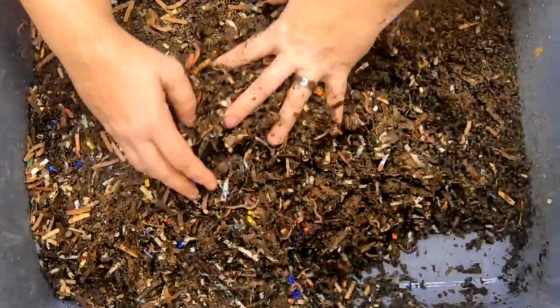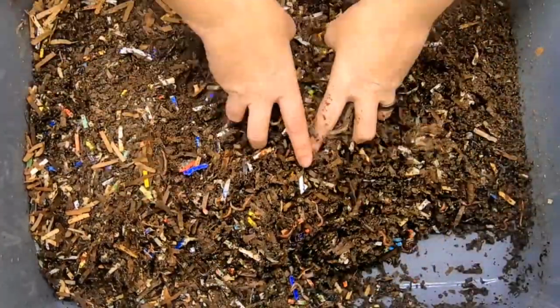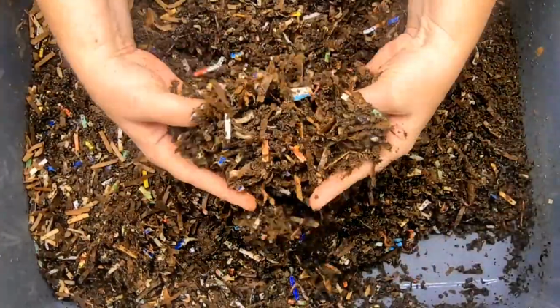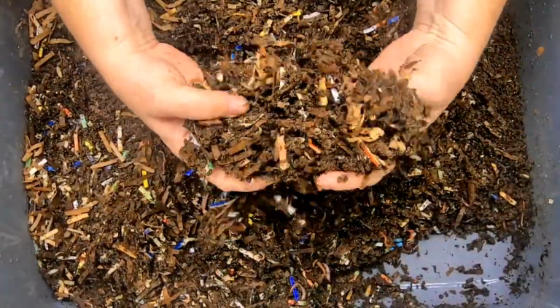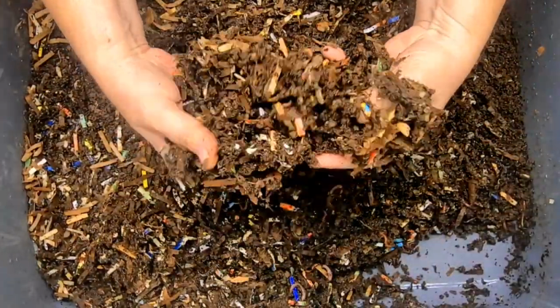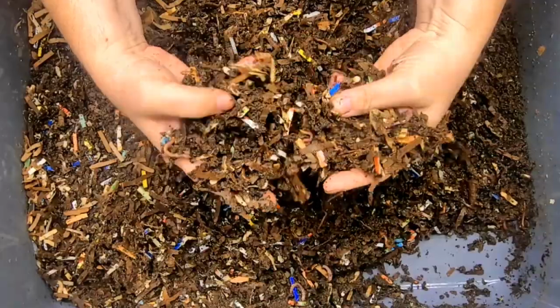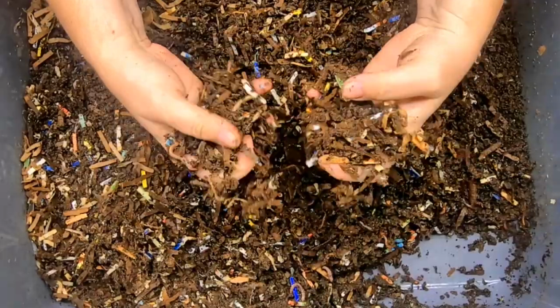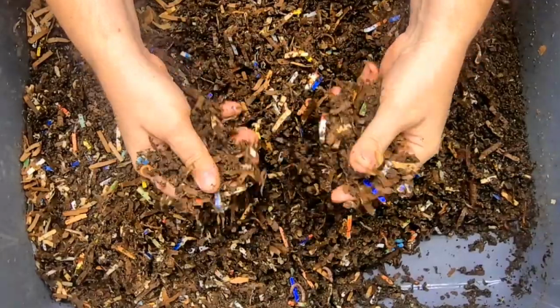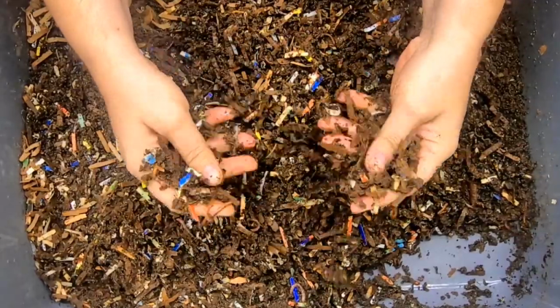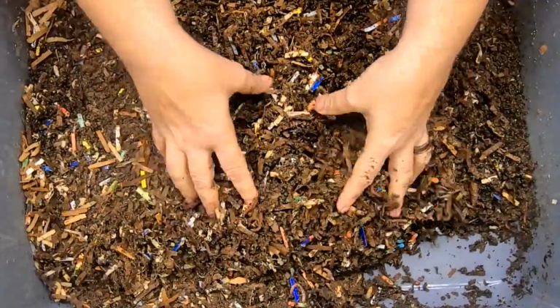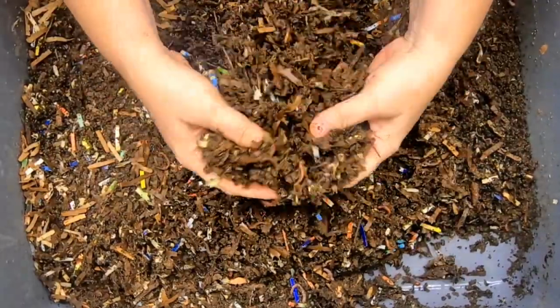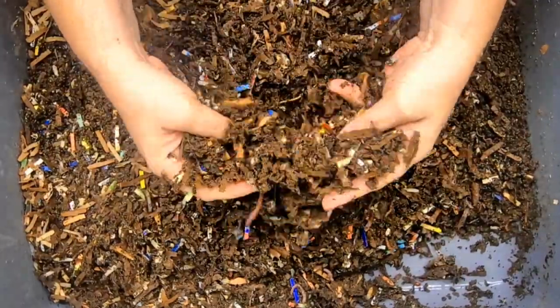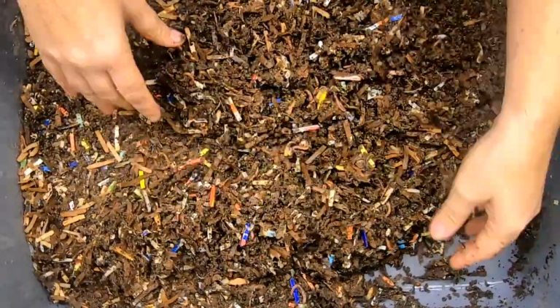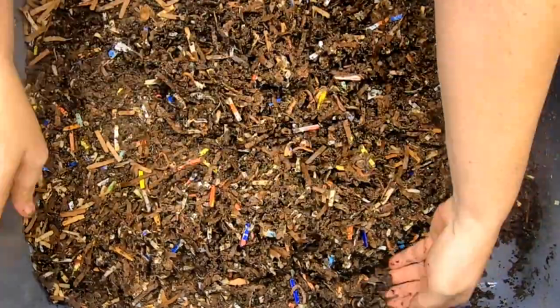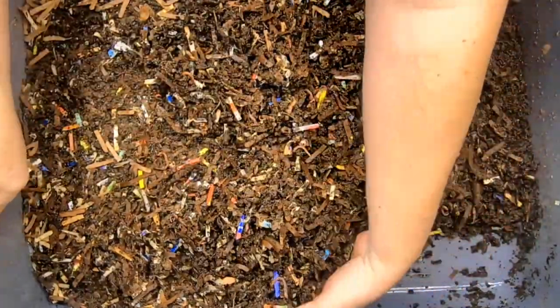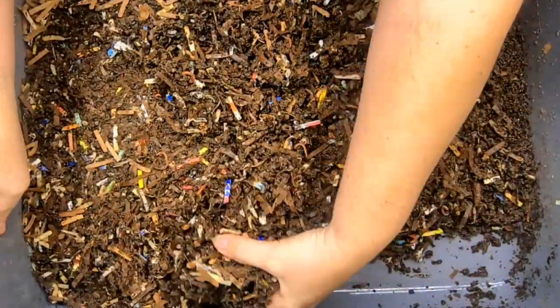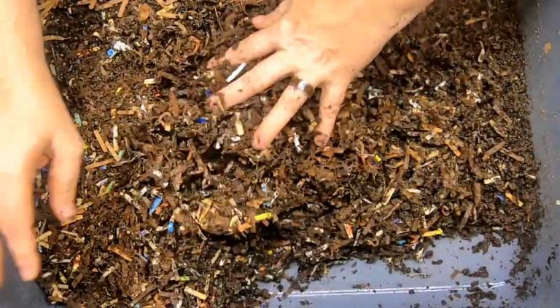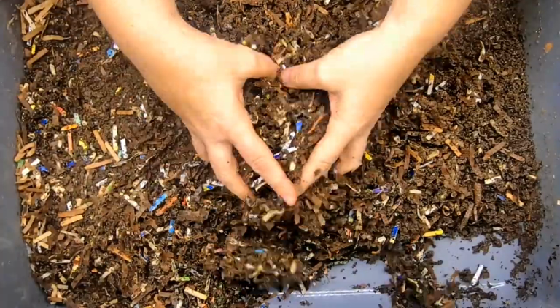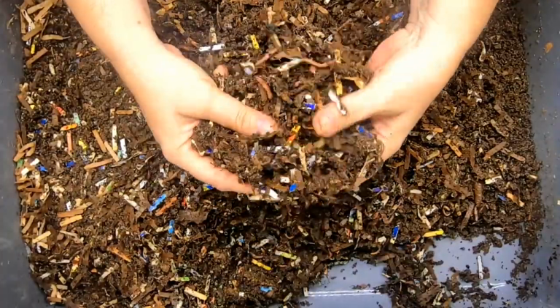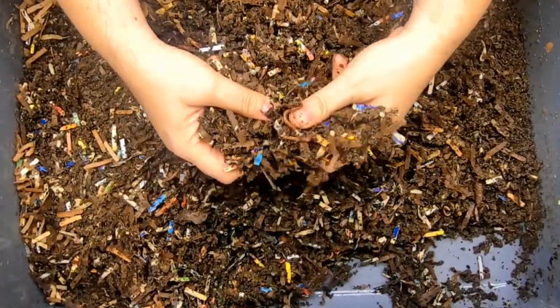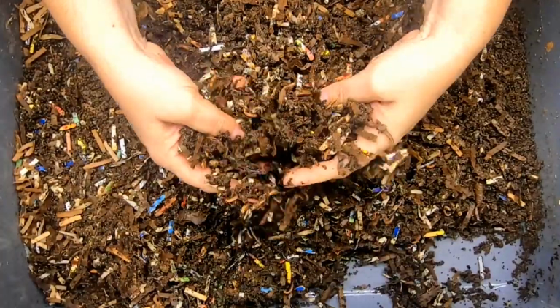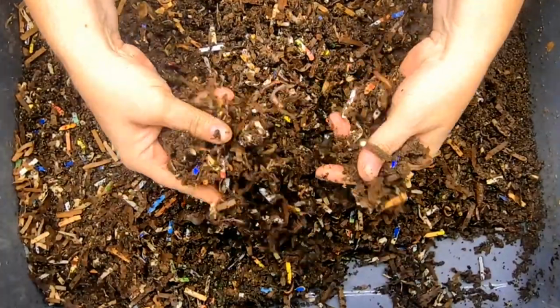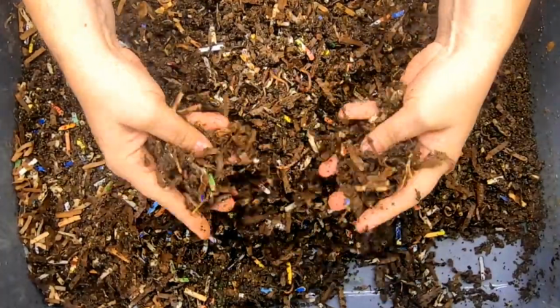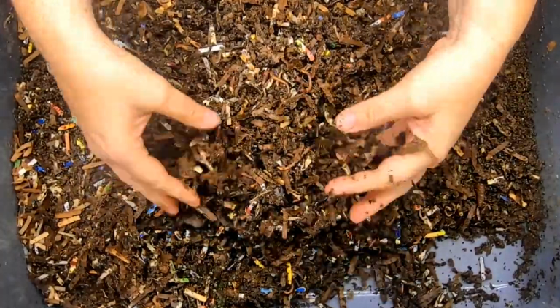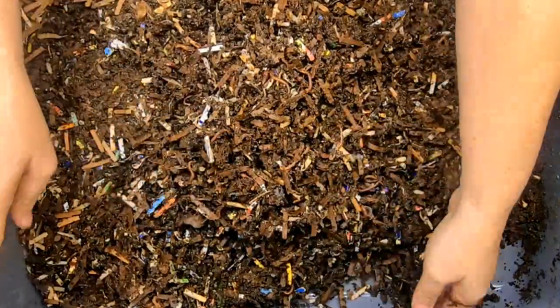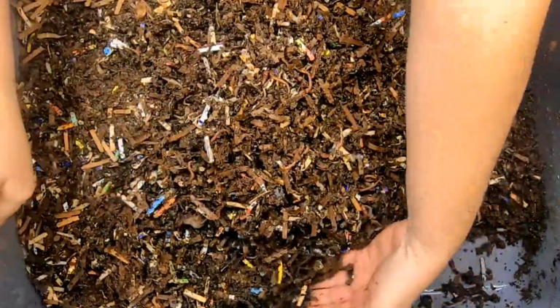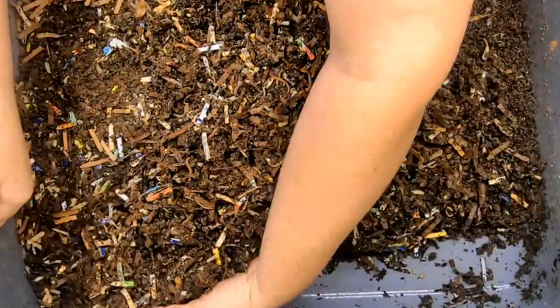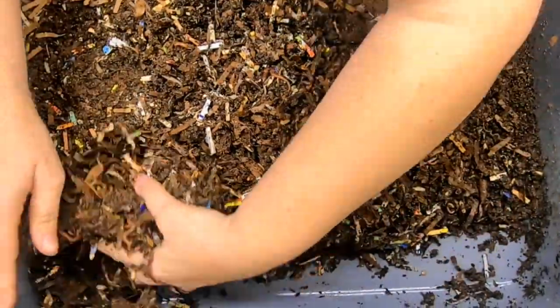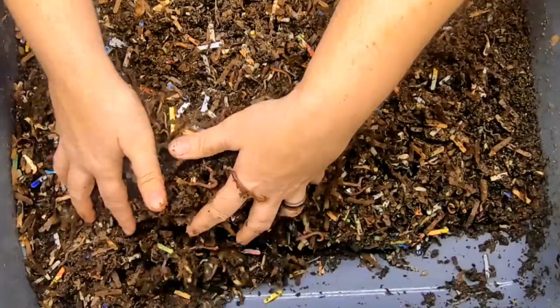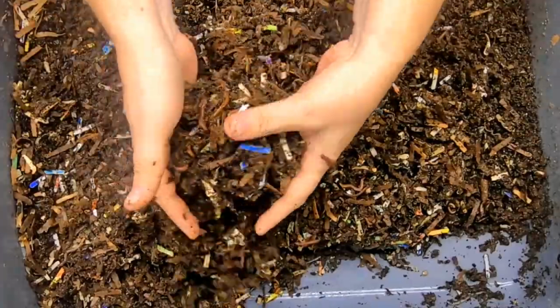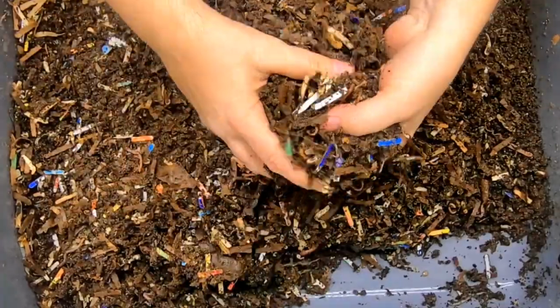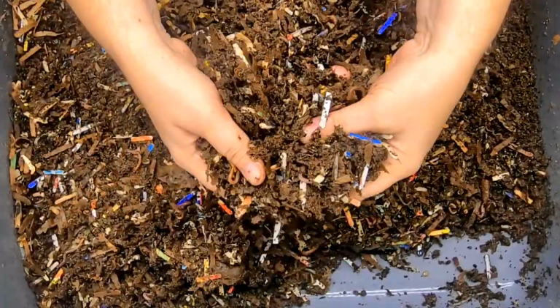And if I don't give them any grit, what is the effect? Will they use whatever crunchy bits there are in the food as a source of grit, or is there no effect at all?